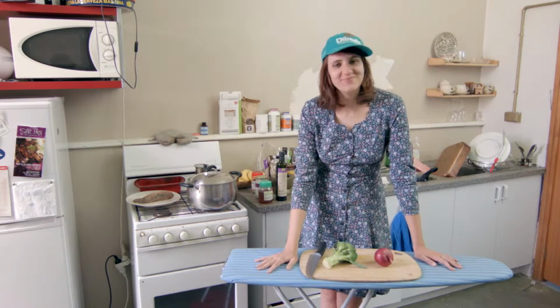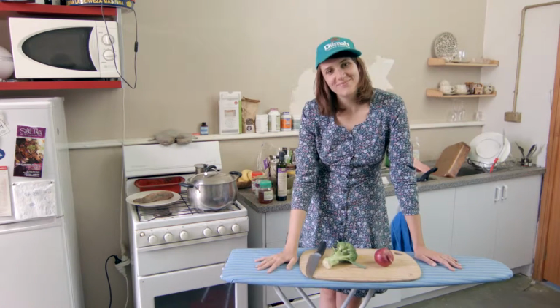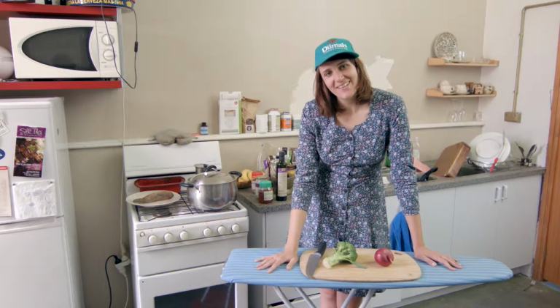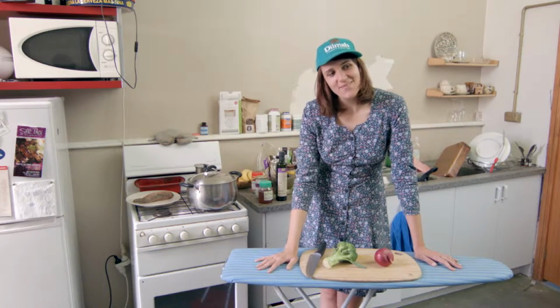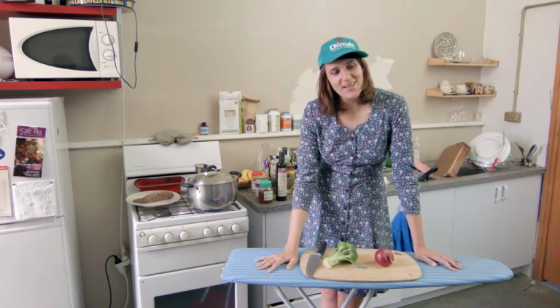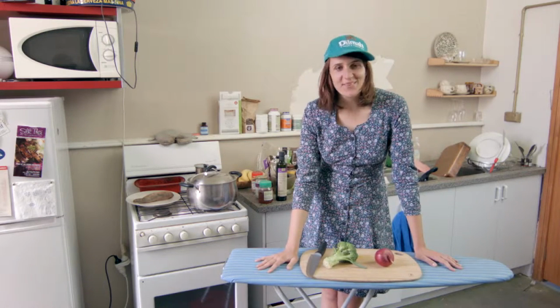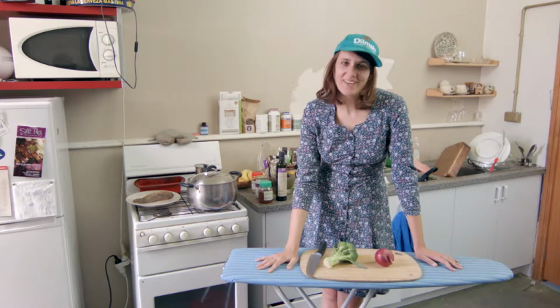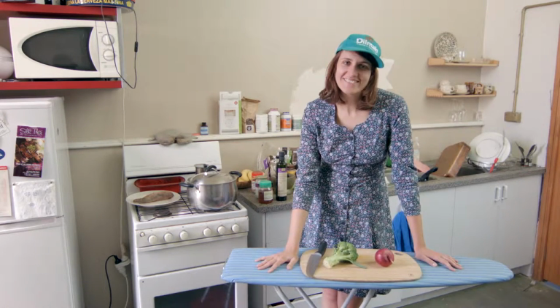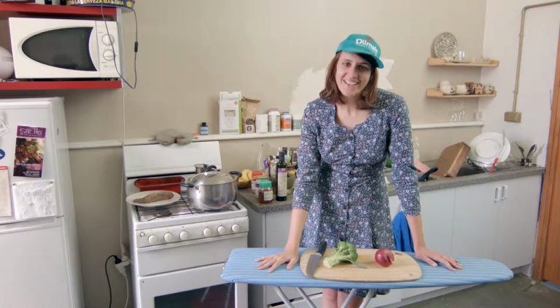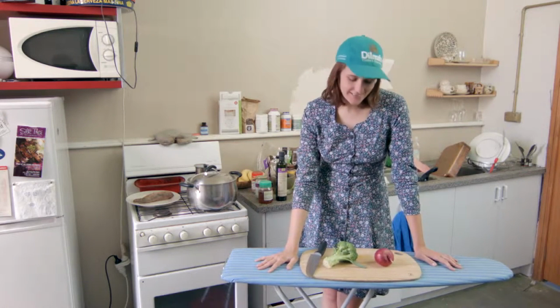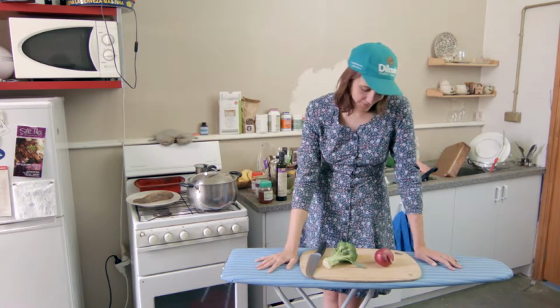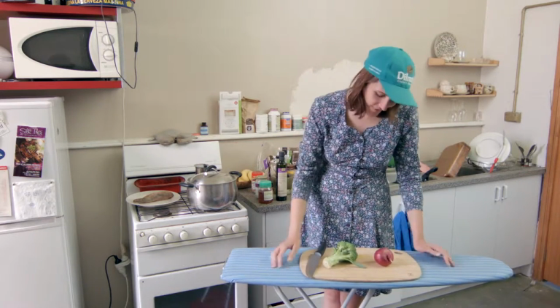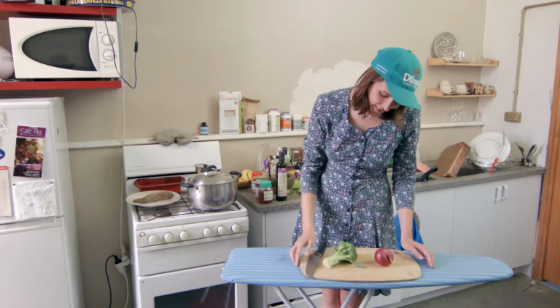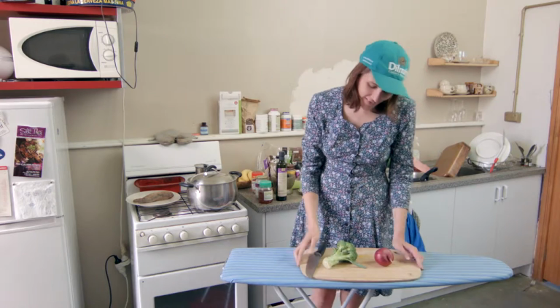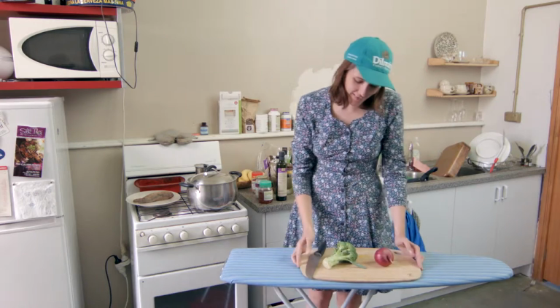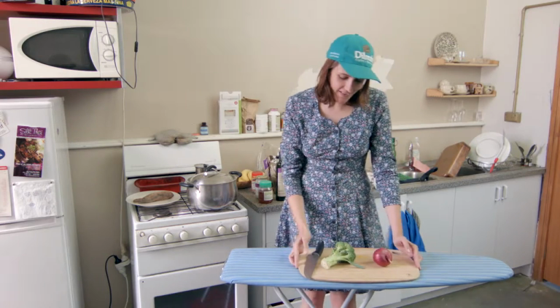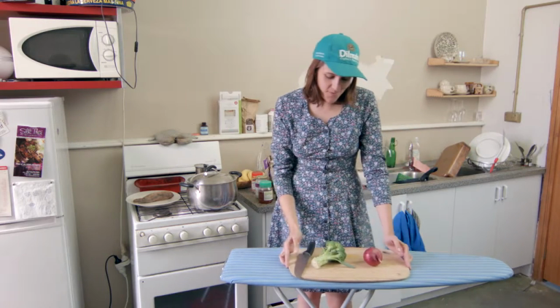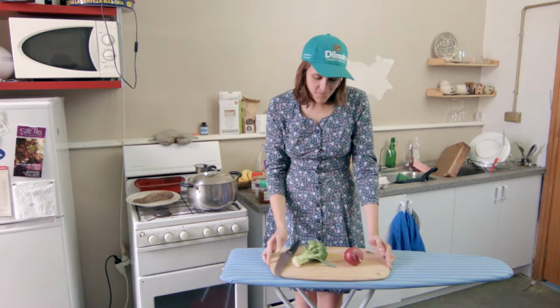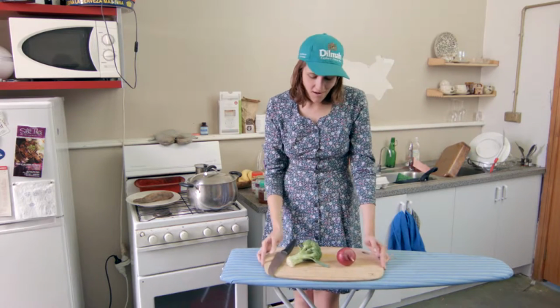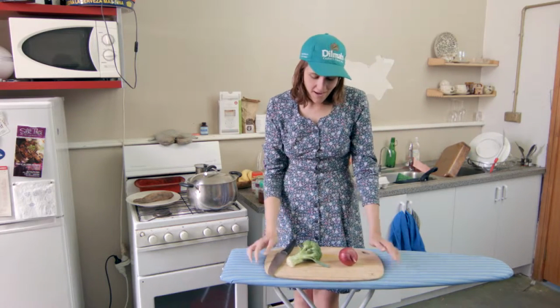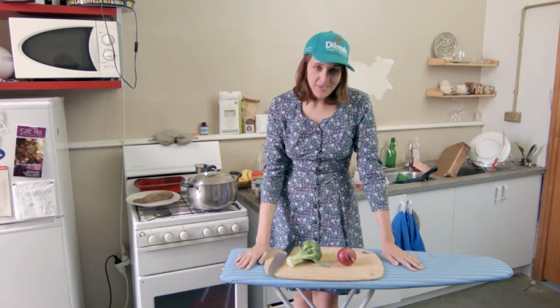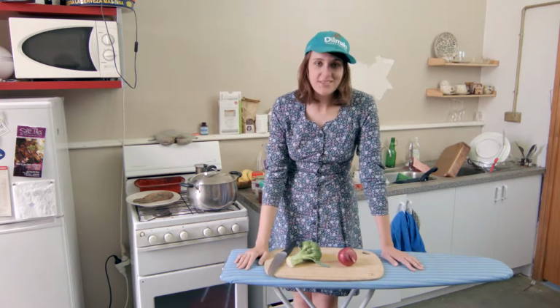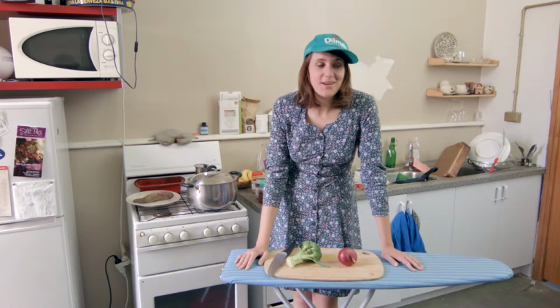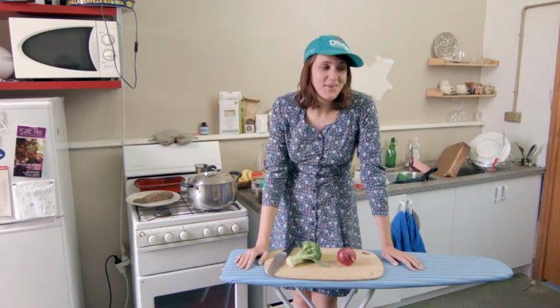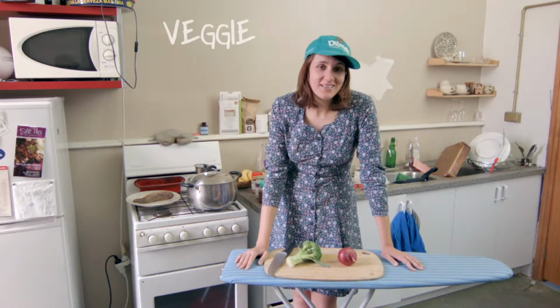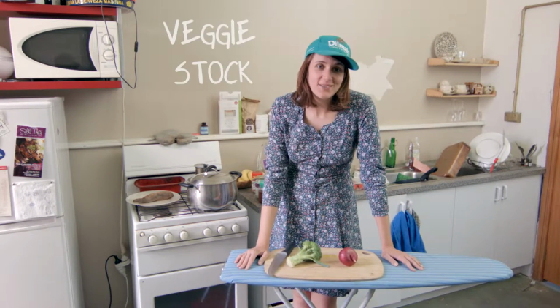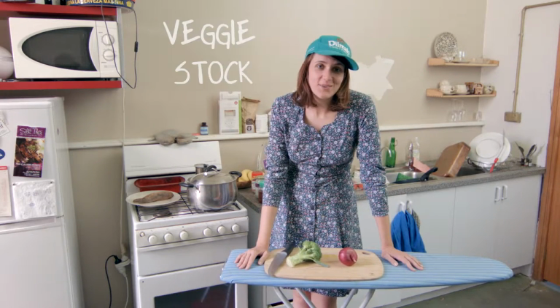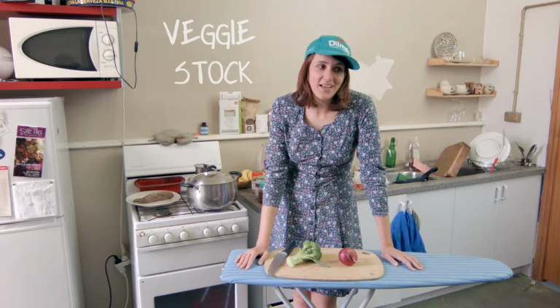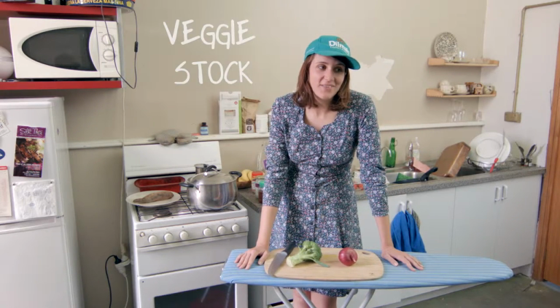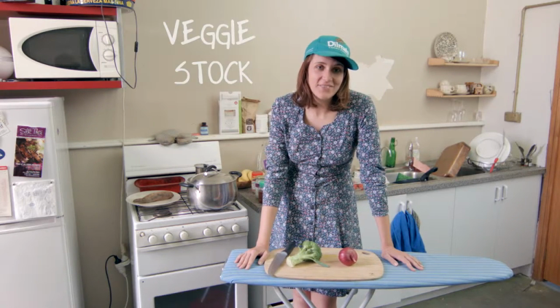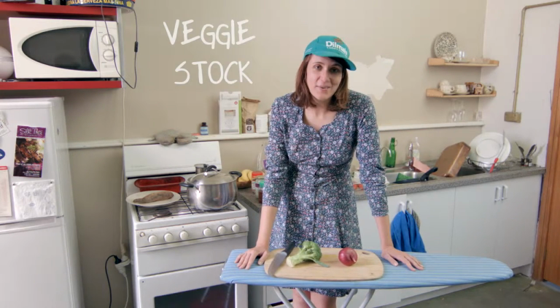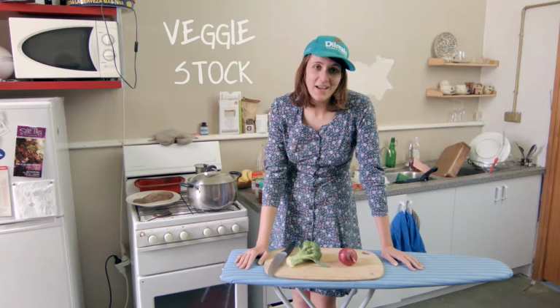Hi, my name is Laura and I am going to teach you how to make veggie stock without having to fuss about.